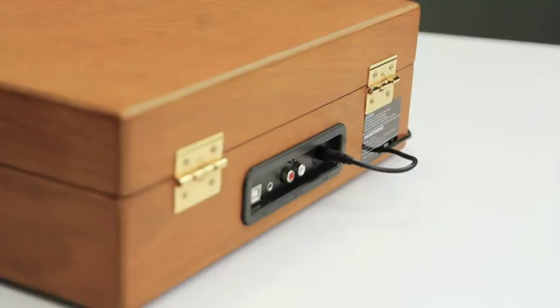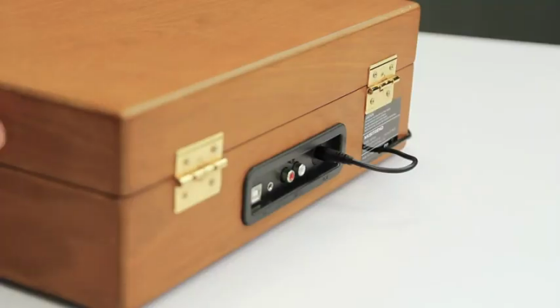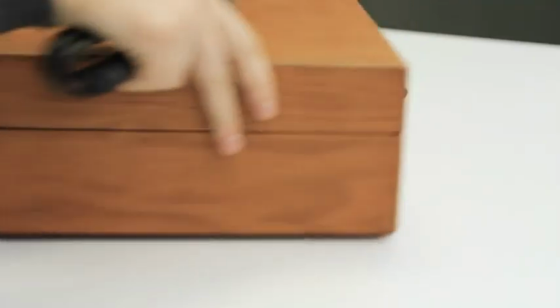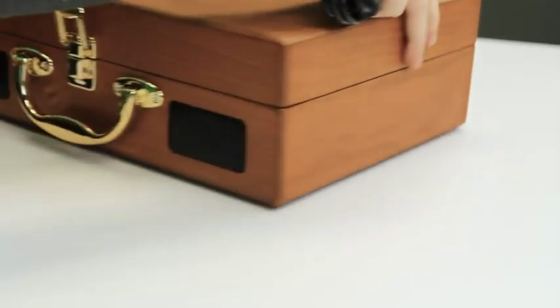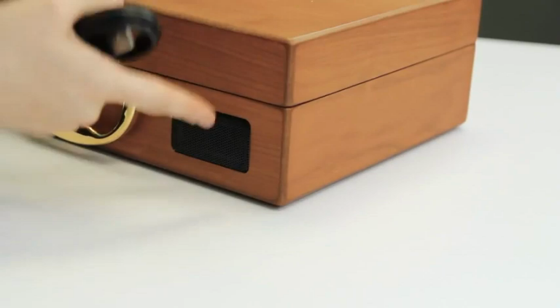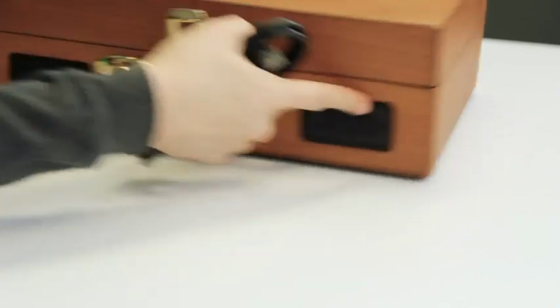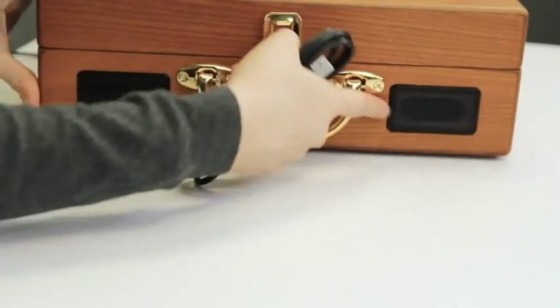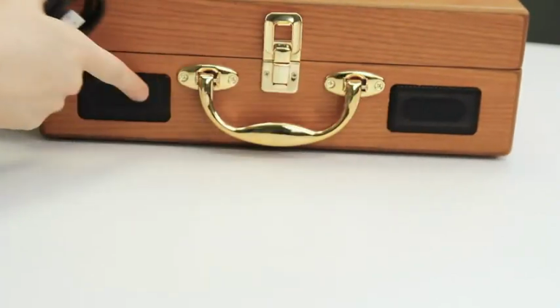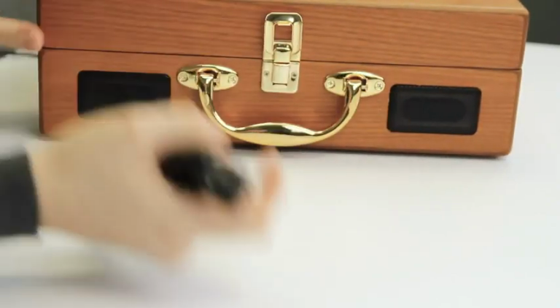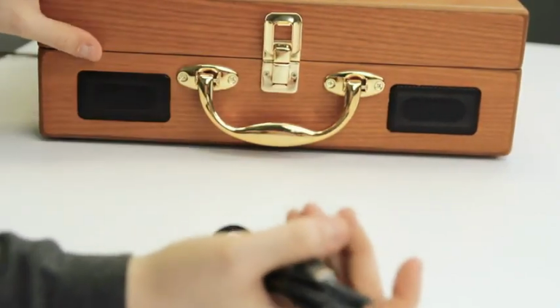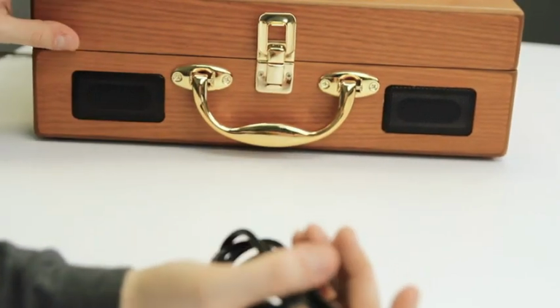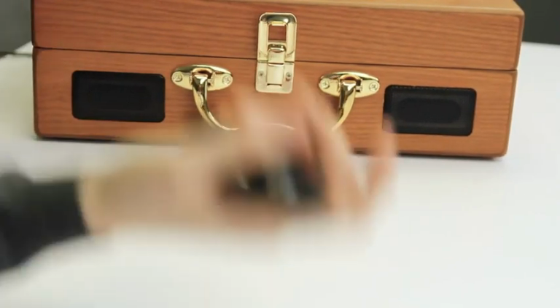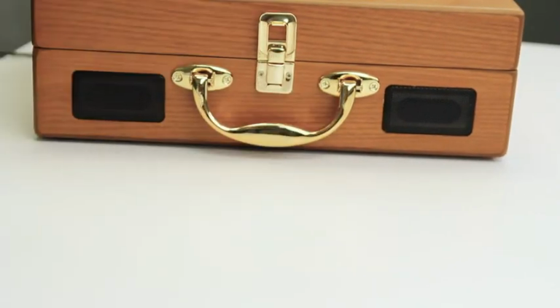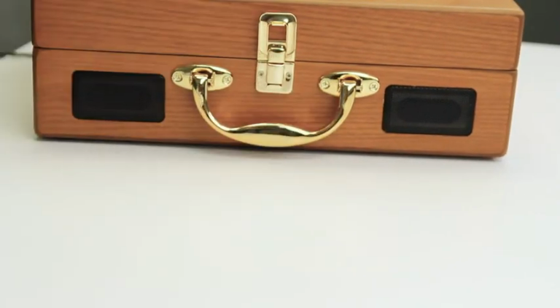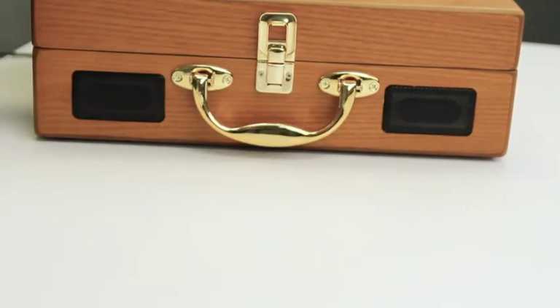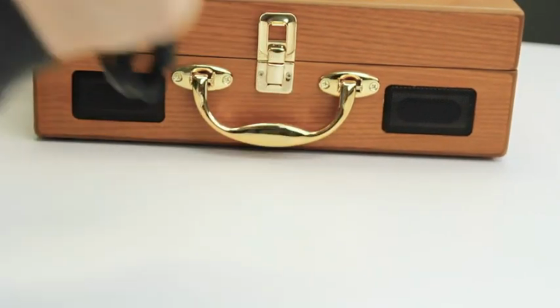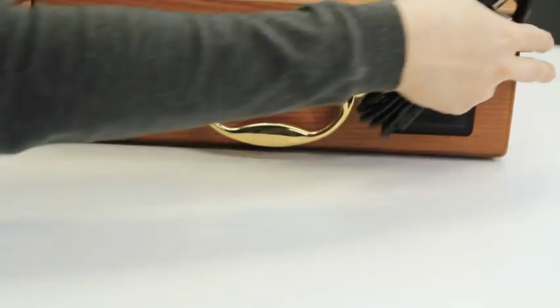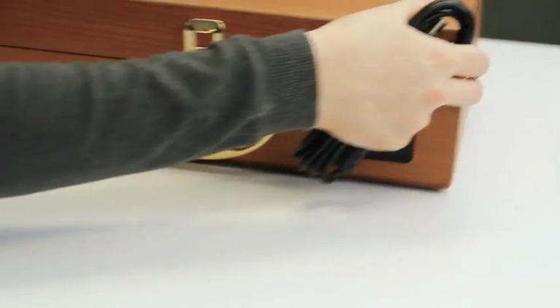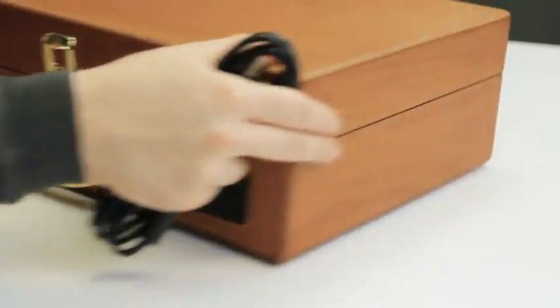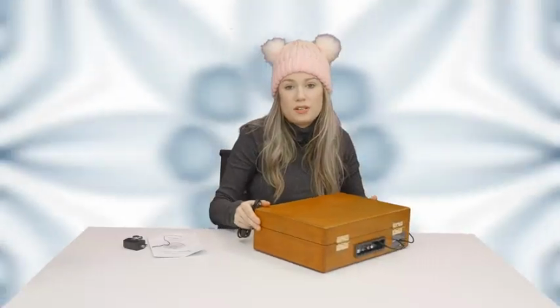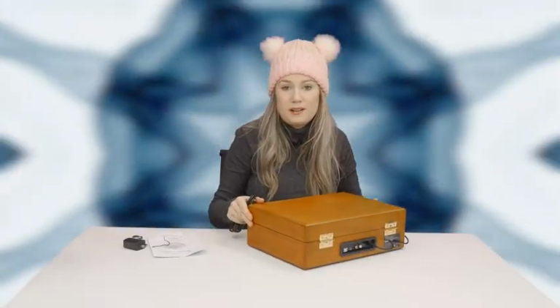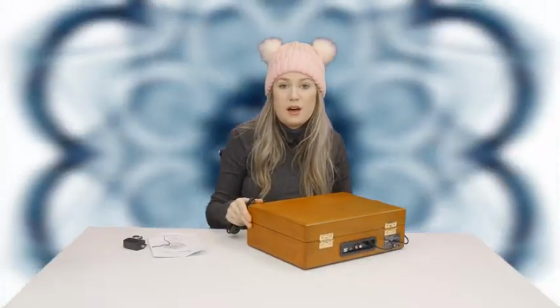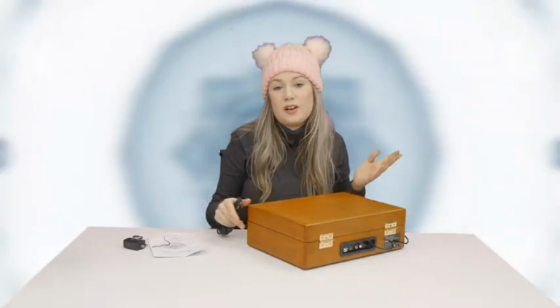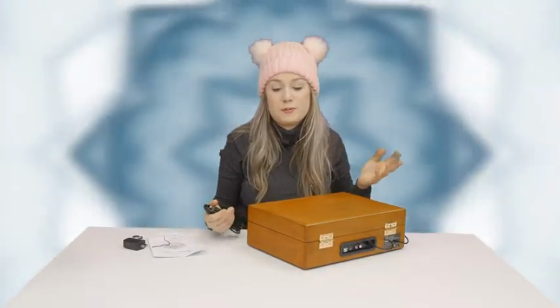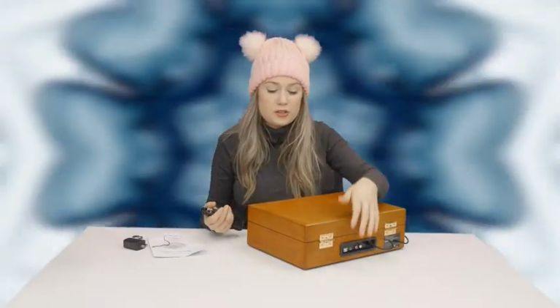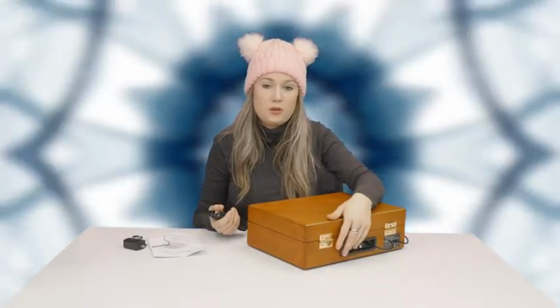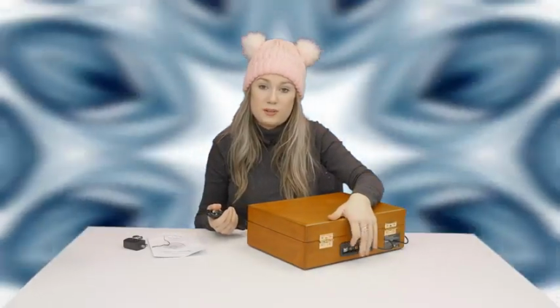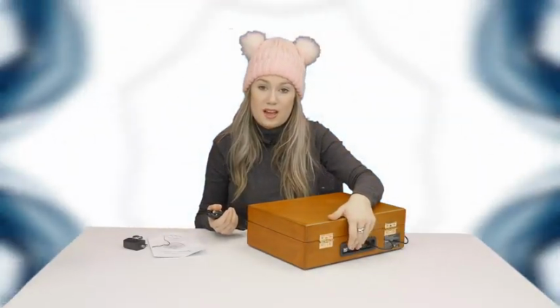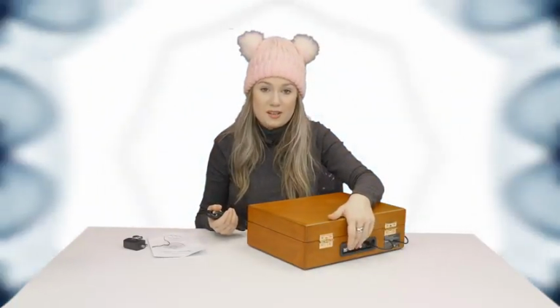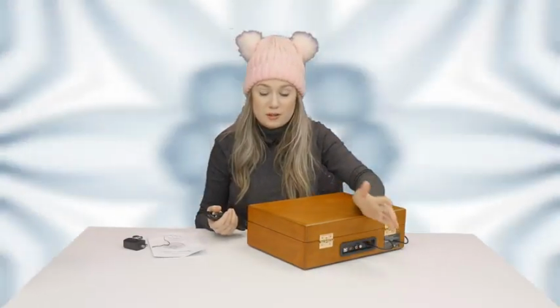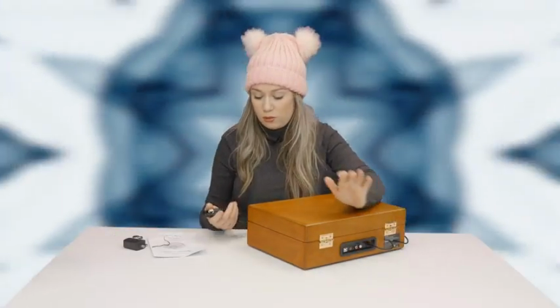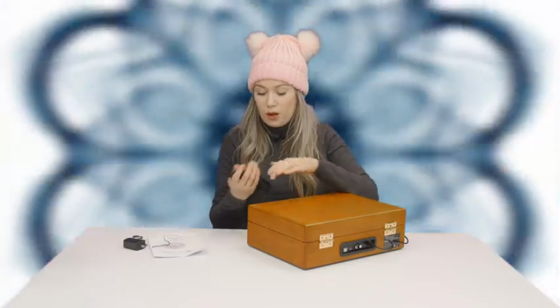This actually does have built-in speakers, but if you're somewhere with a few people over or you simply want to play it a little louder and have better speakers, you can actually plug that in. So that's really cool as well.